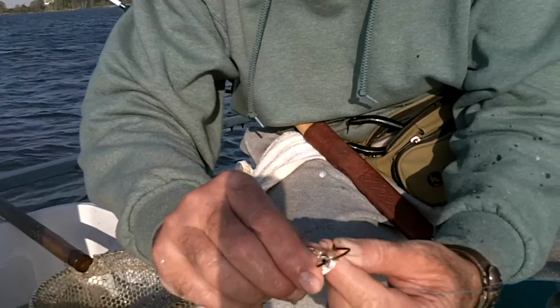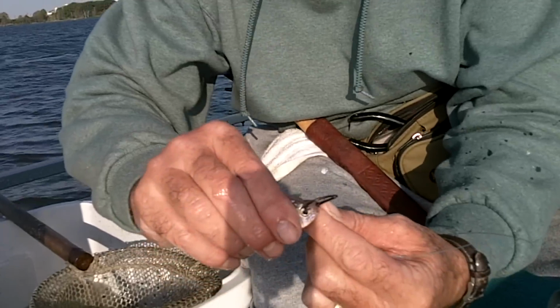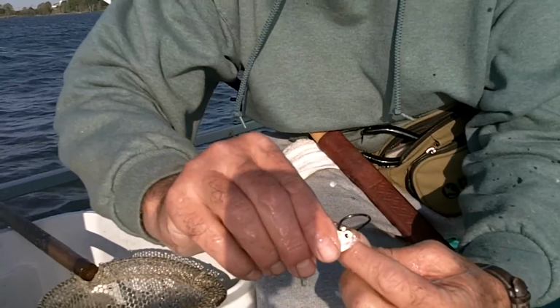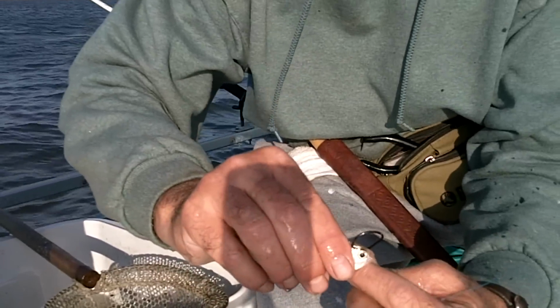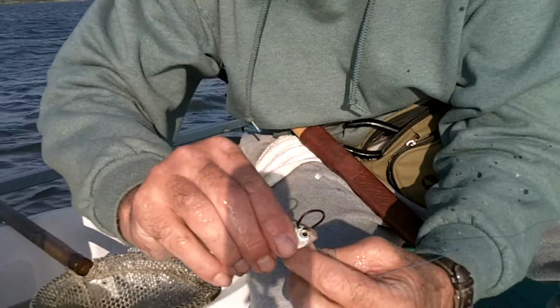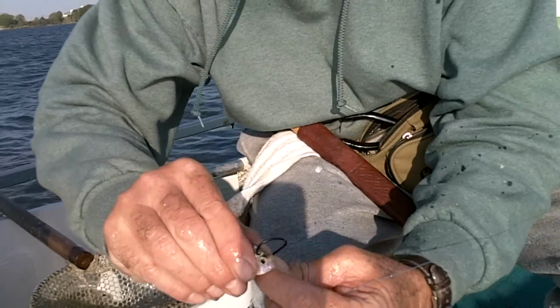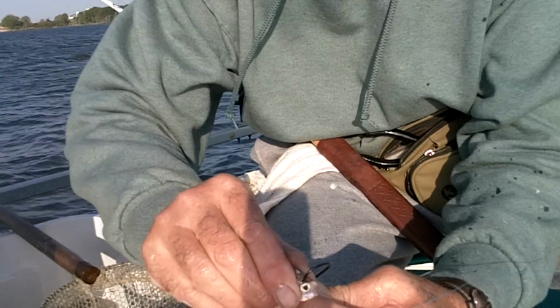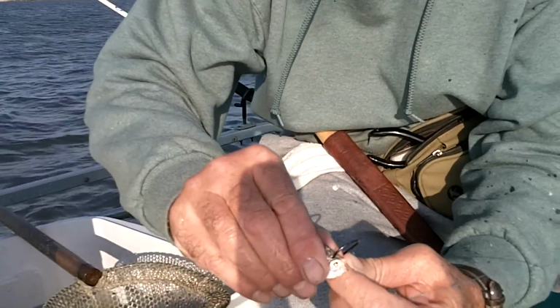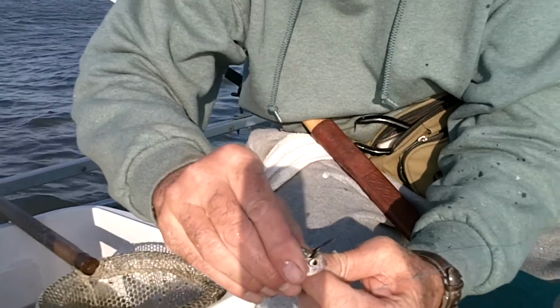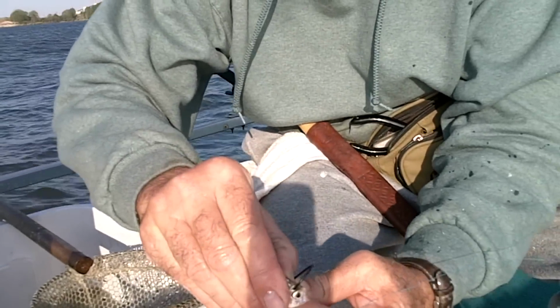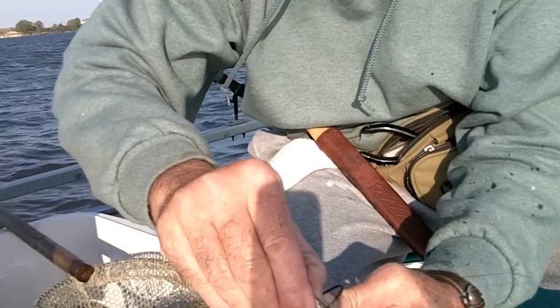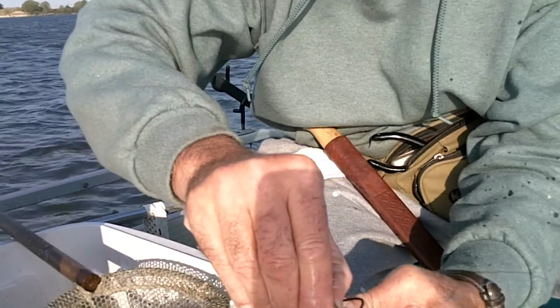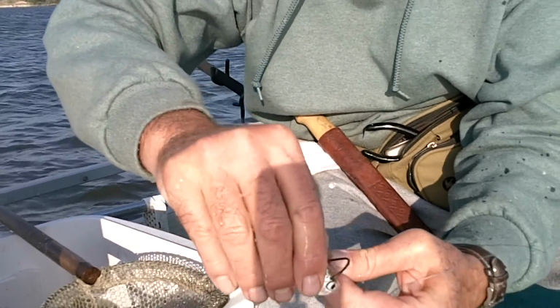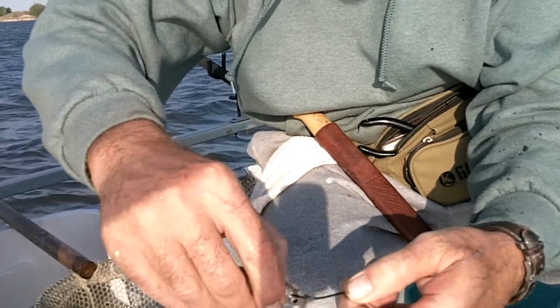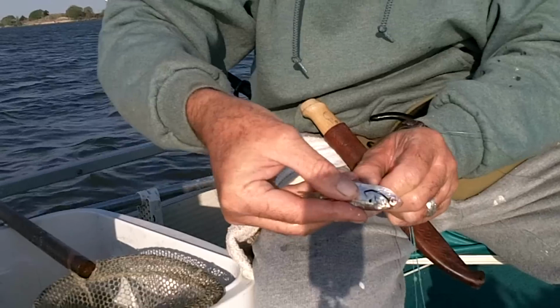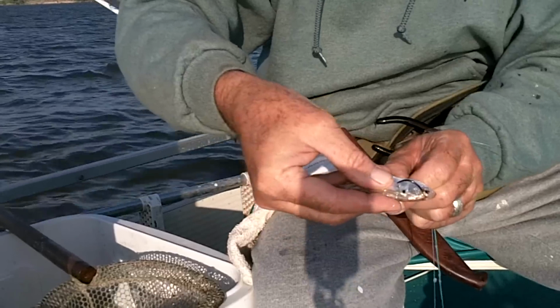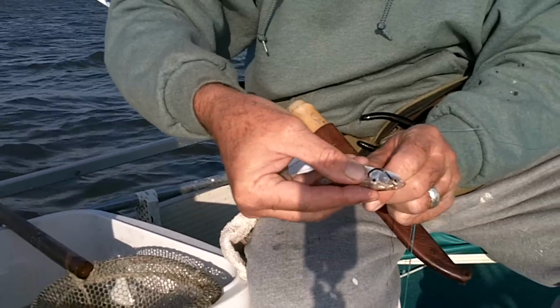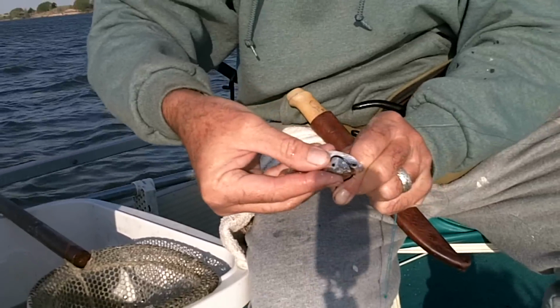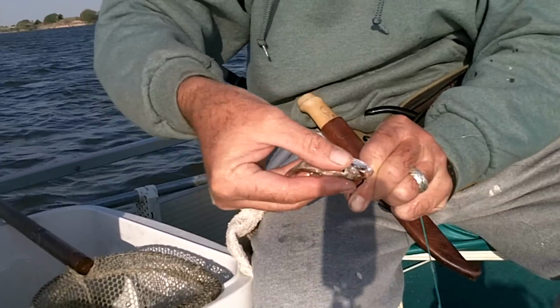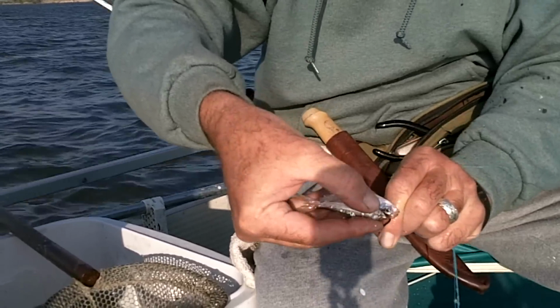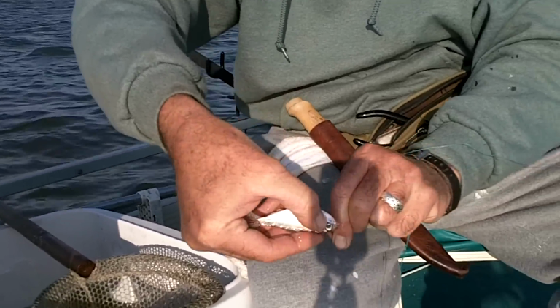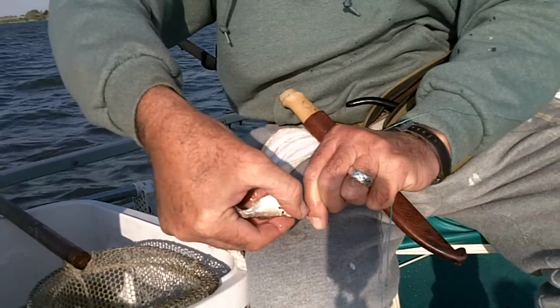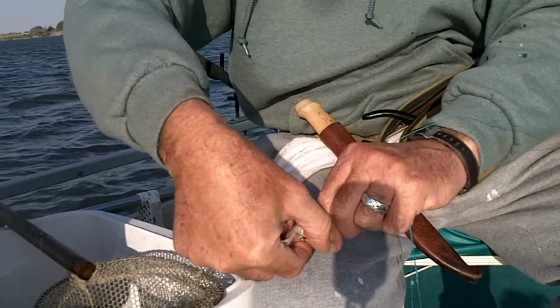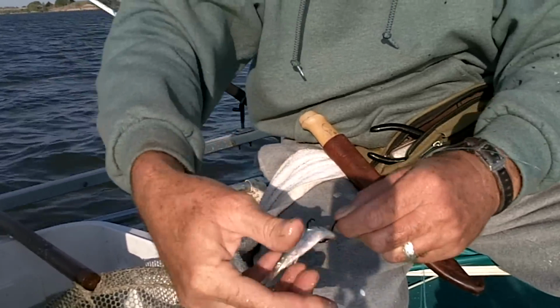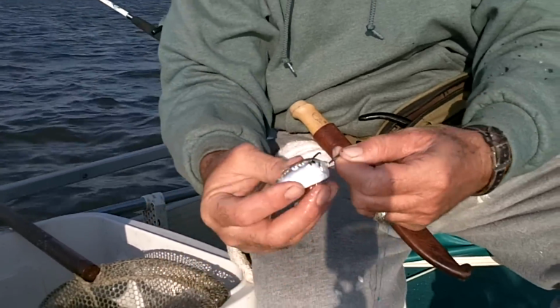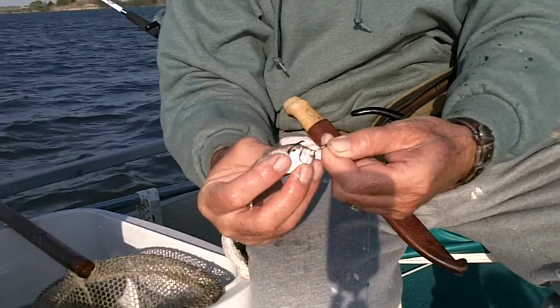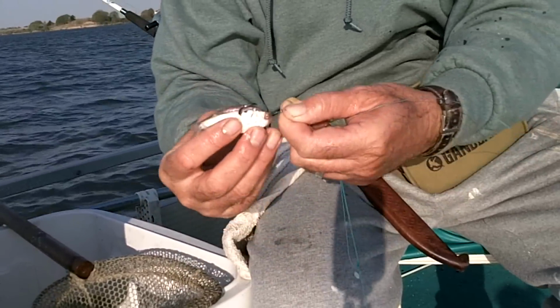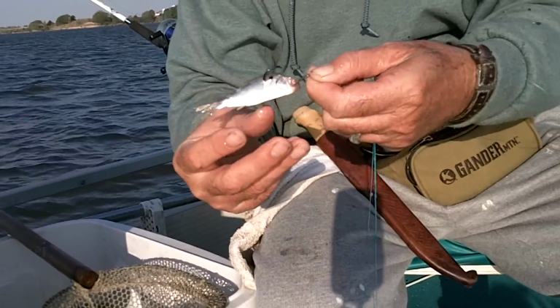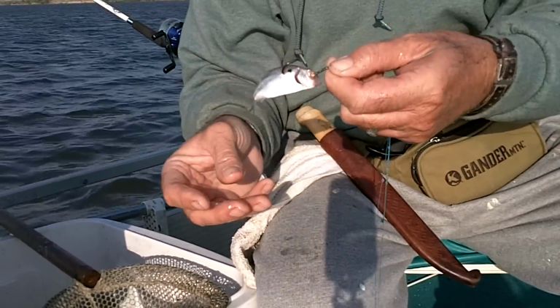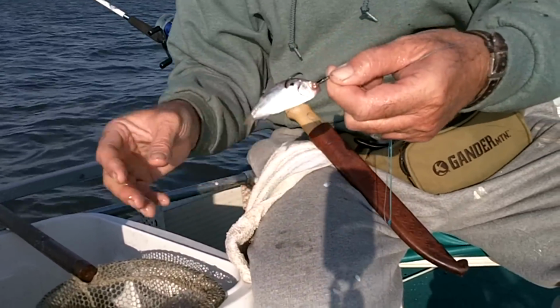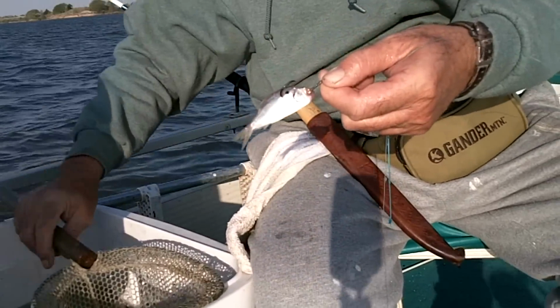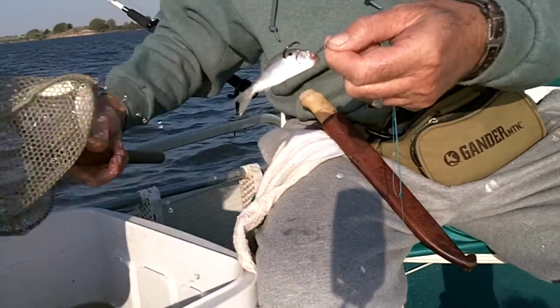Get the tip of that hook and go right in through the cartilage of their head, just behind their eyes where it's going to come back right through the meat of their body. Then slide them up on that hook — they're on there pretty good.